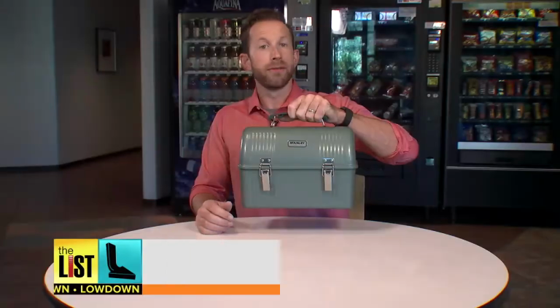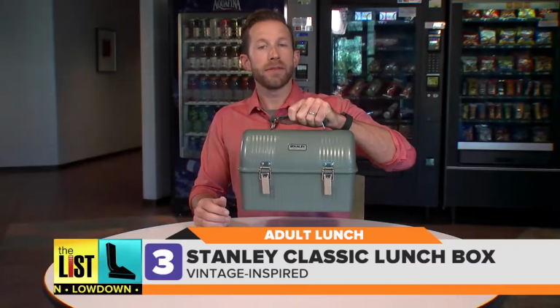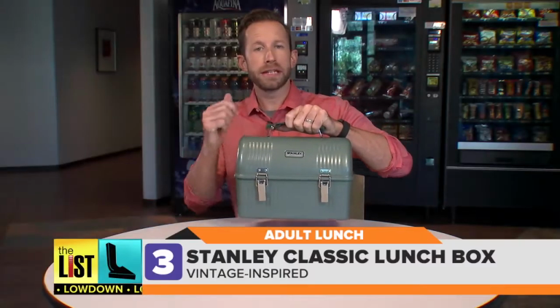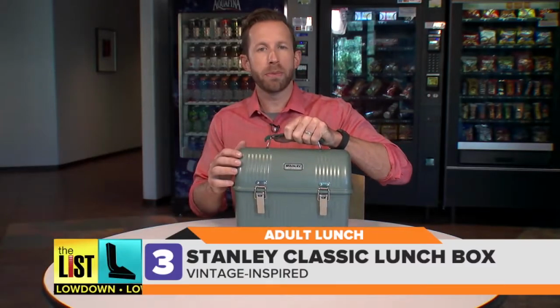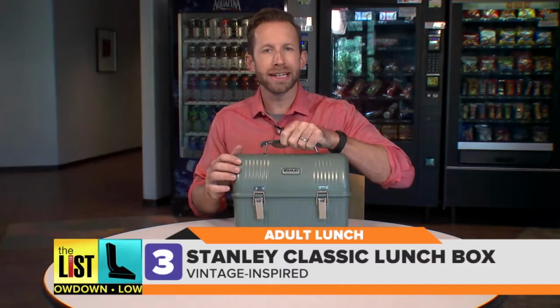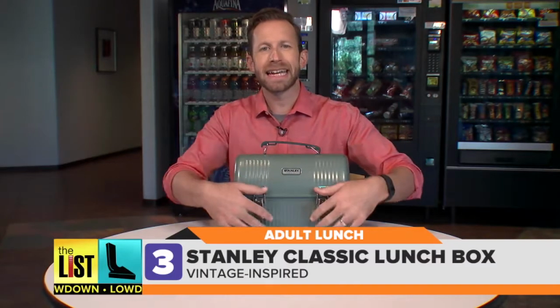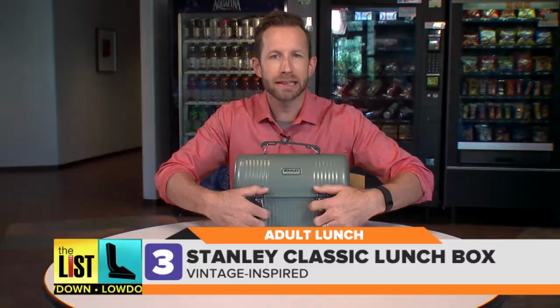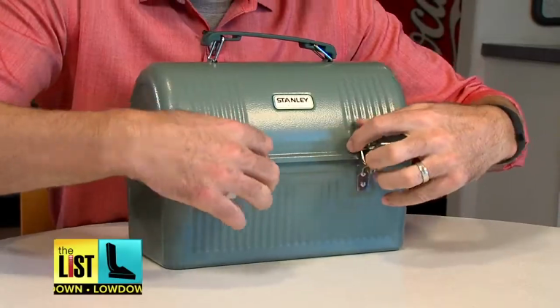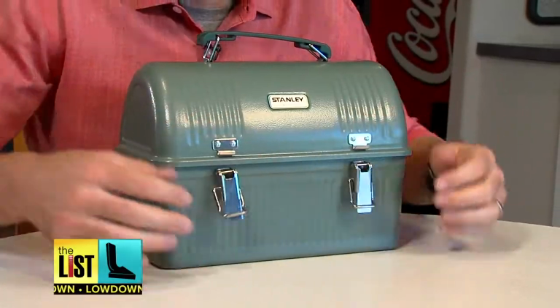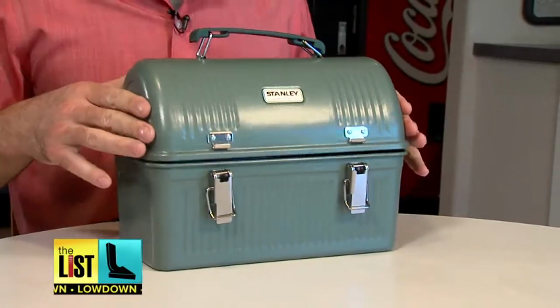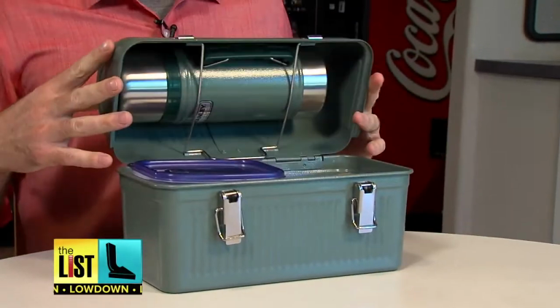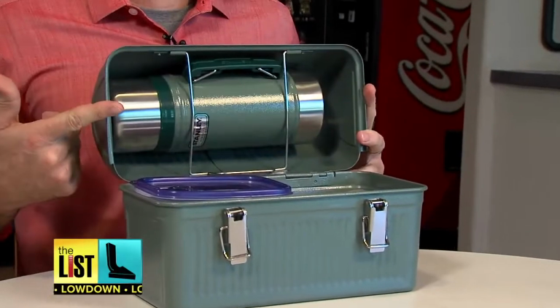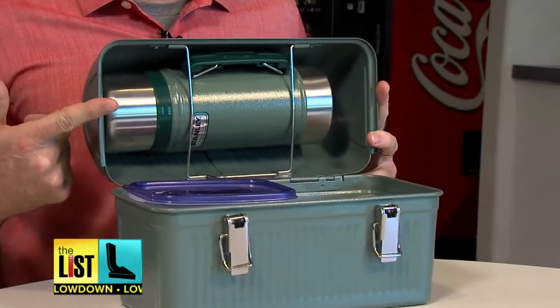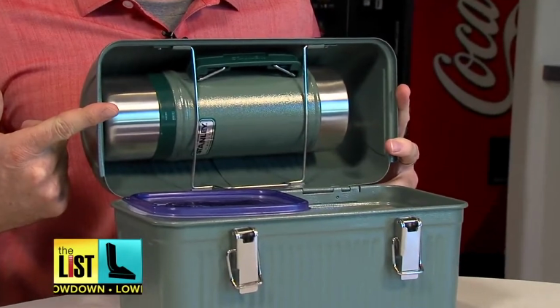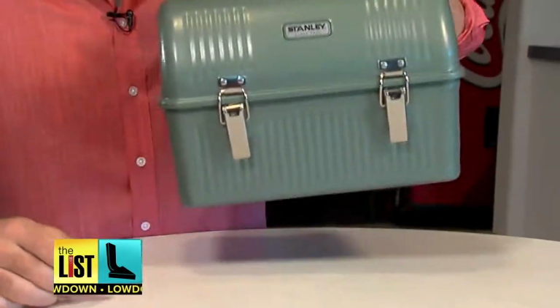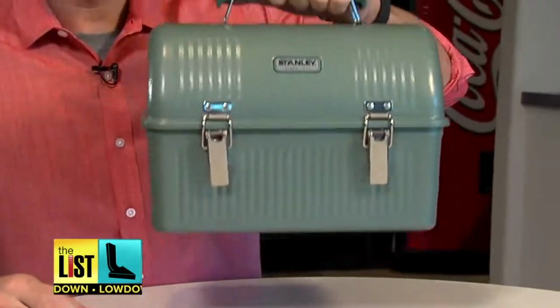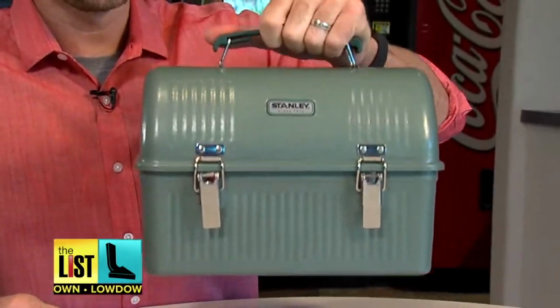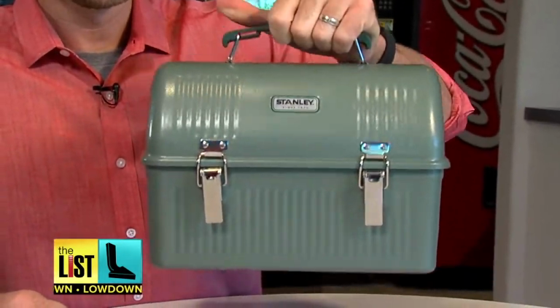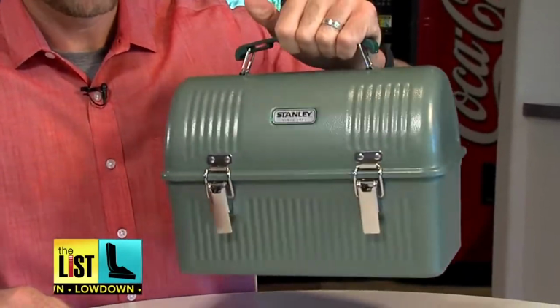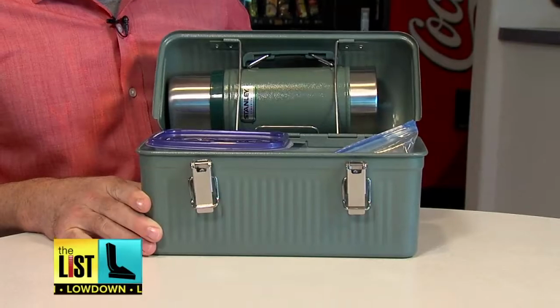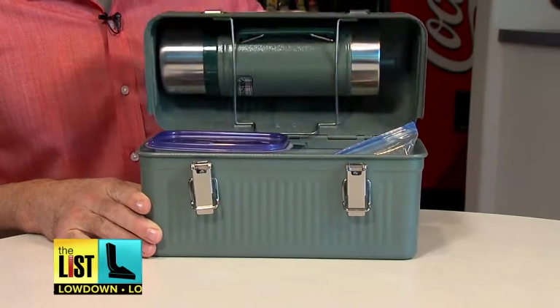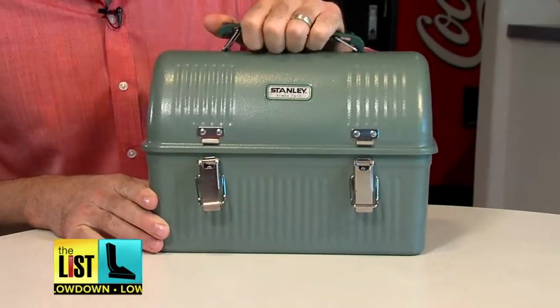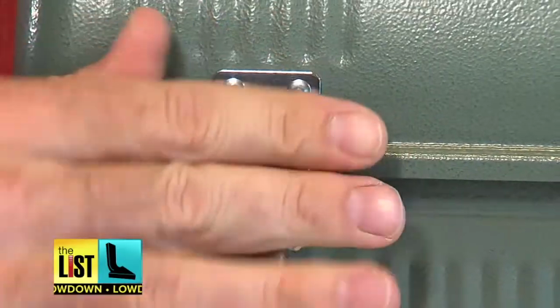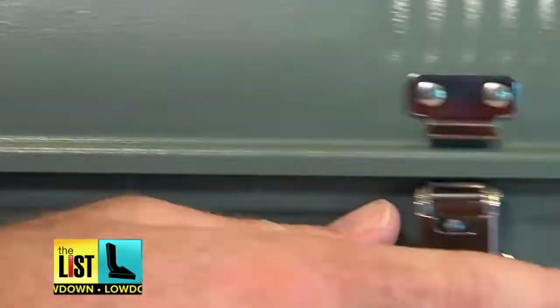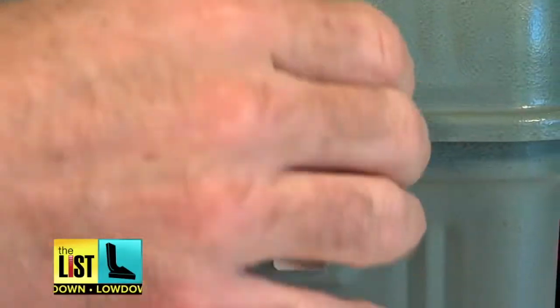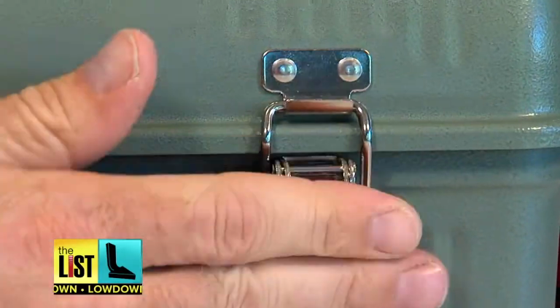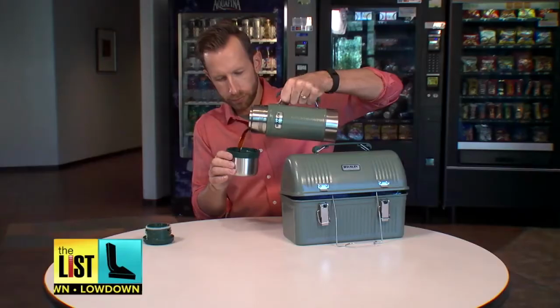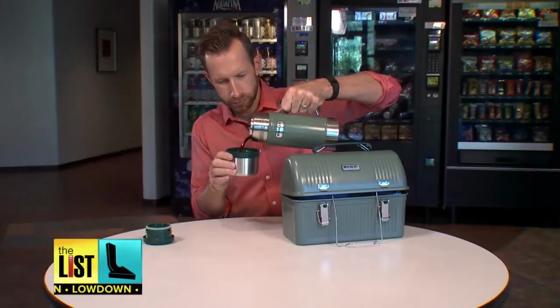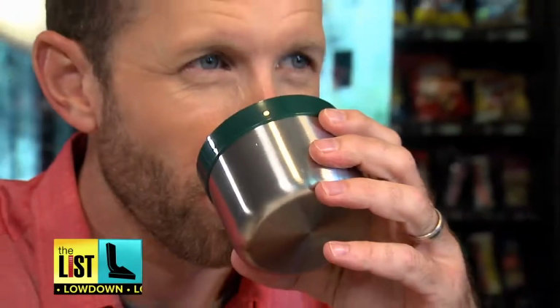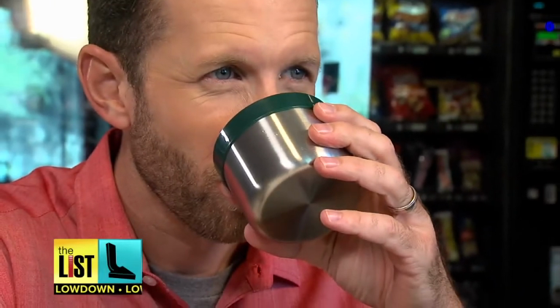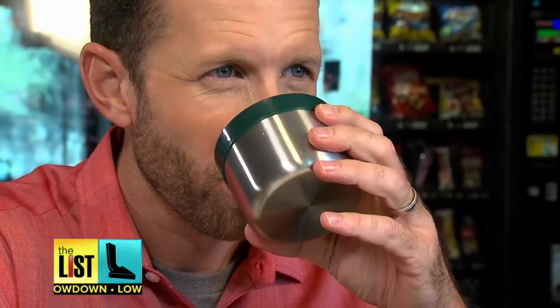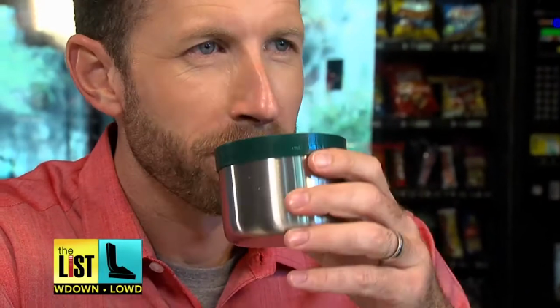Finally, the vintage-inspired Stanley Classic Lunch Box, complete with thermos. This steel lunch box can carry your lunch and protect it like Fort Knox, reminding you of better times from yesteryear.